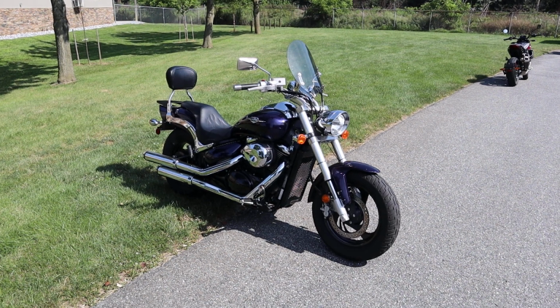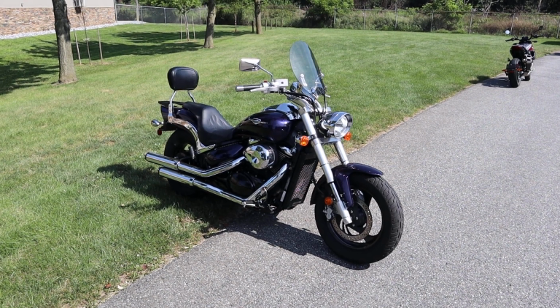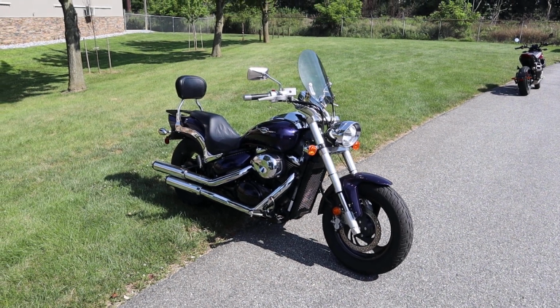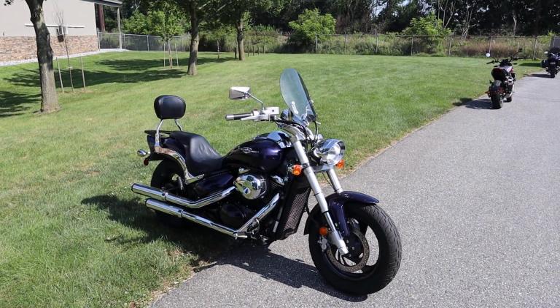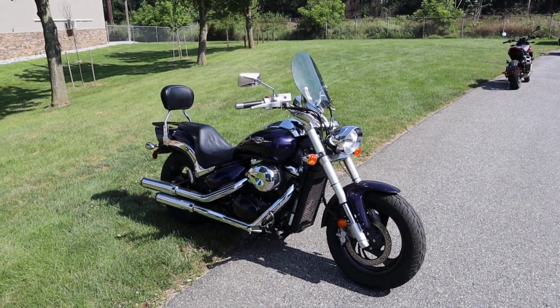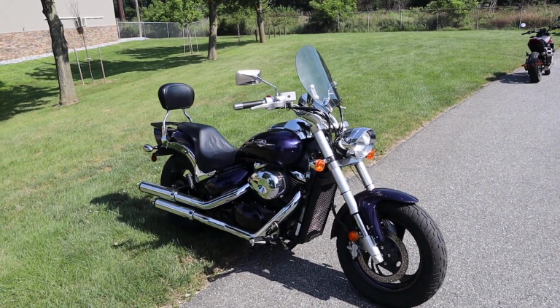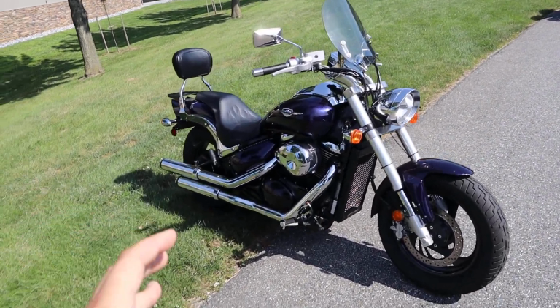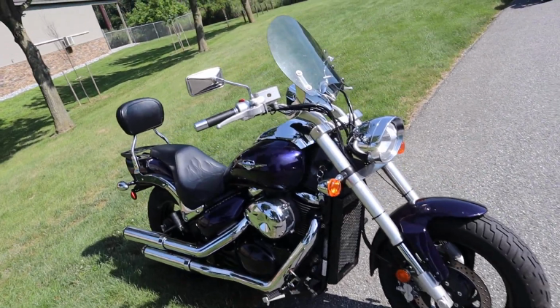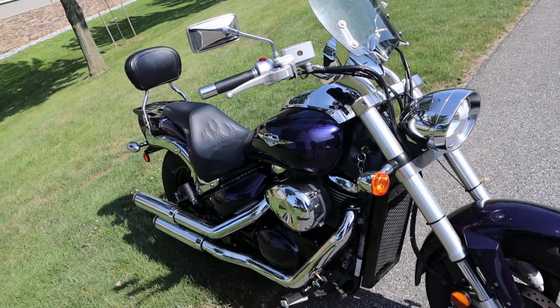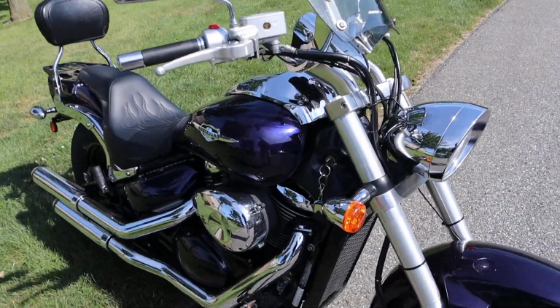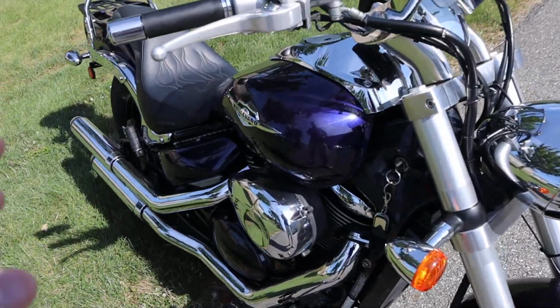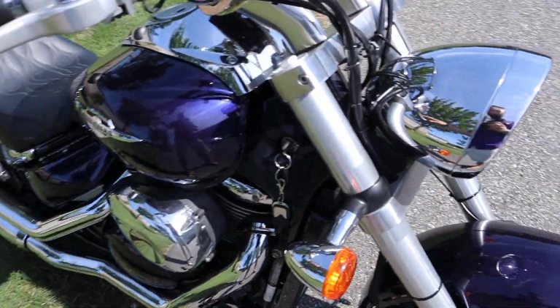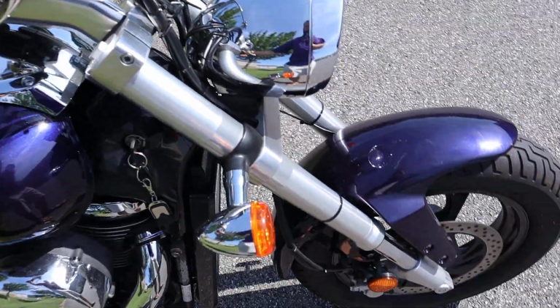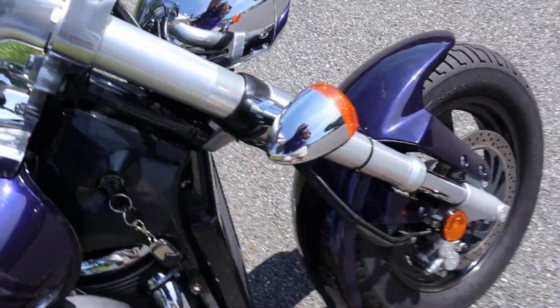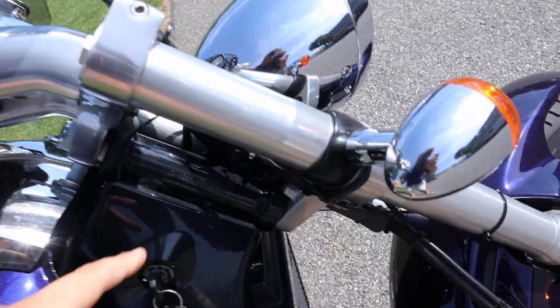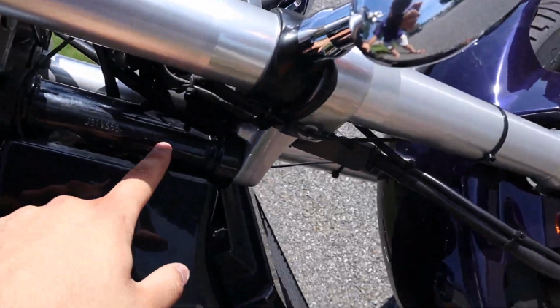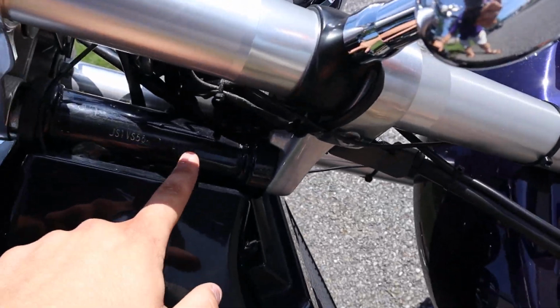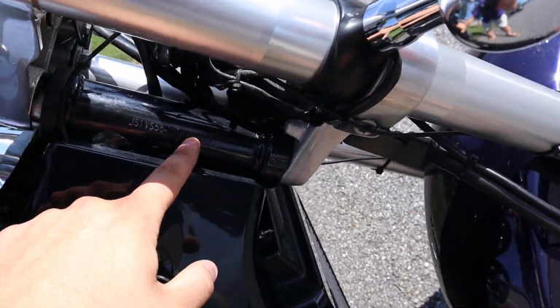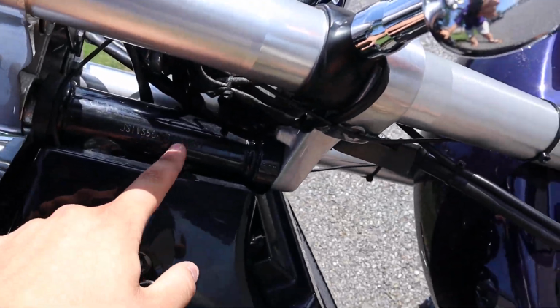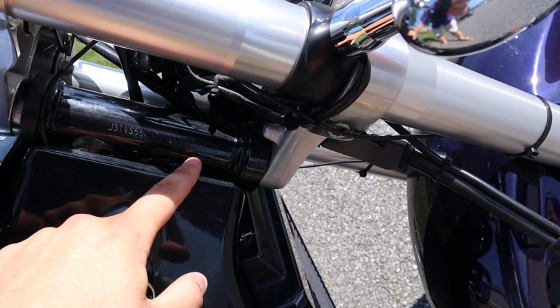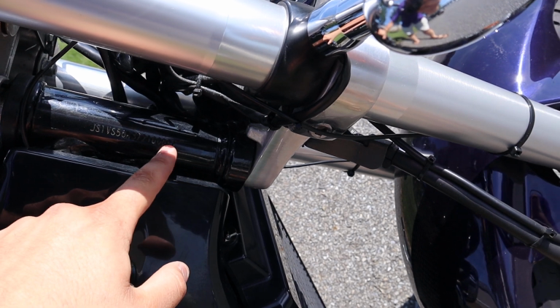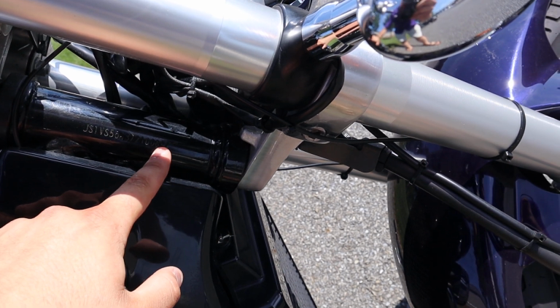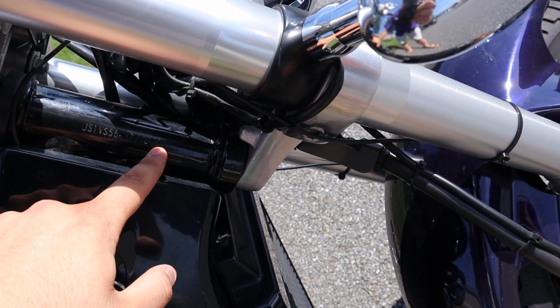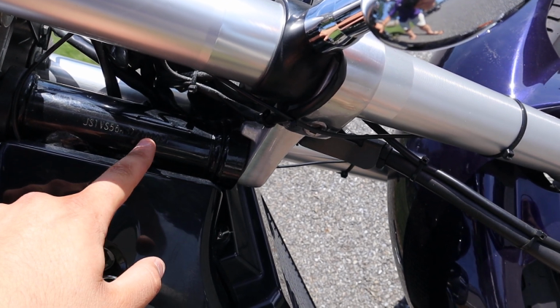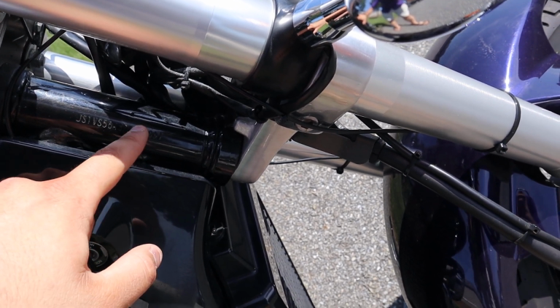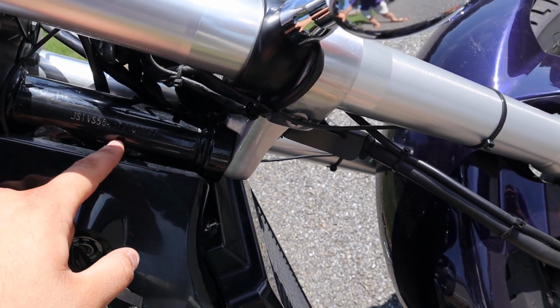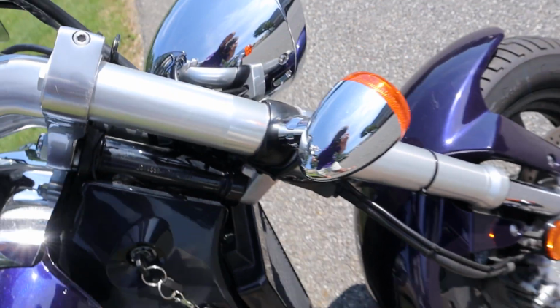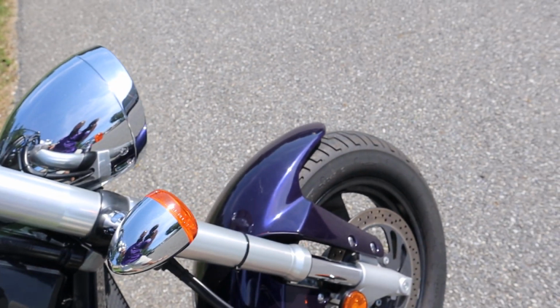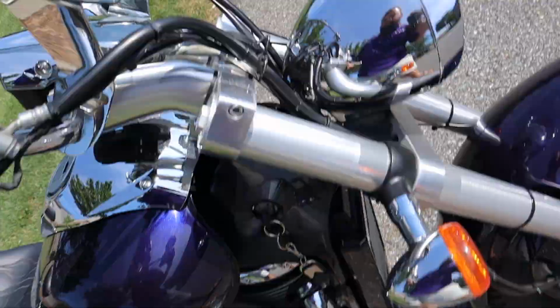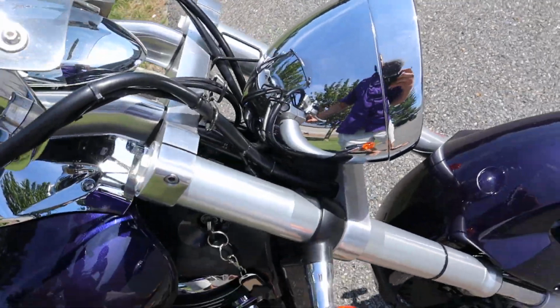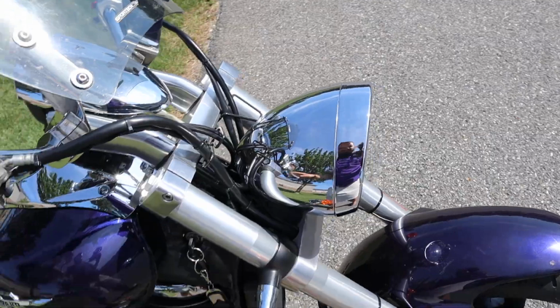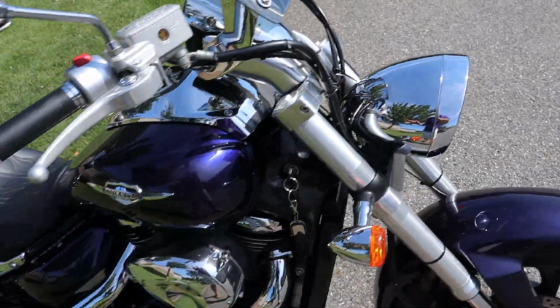What's up guys, Caleb from SRKCycles.com. You are looking at a — let's see — 1, 2, 3, 4, 6 — 2007 M50.